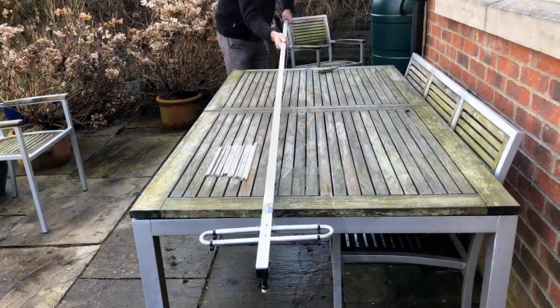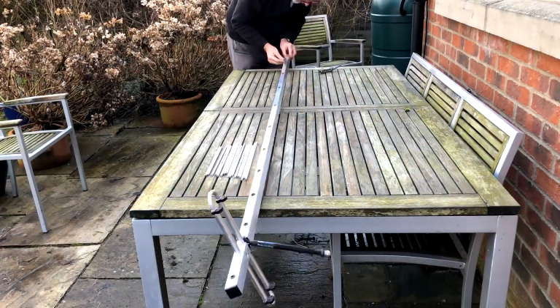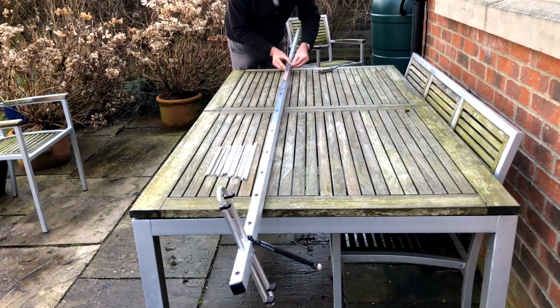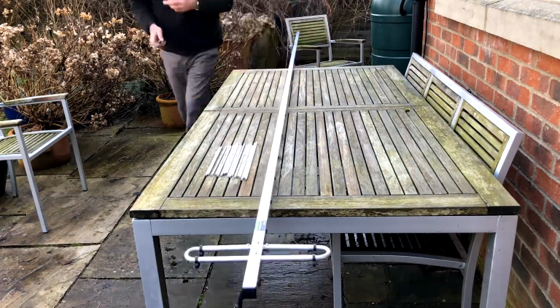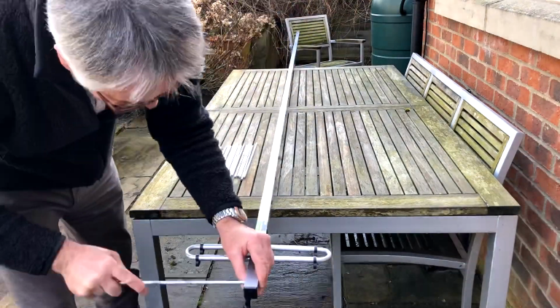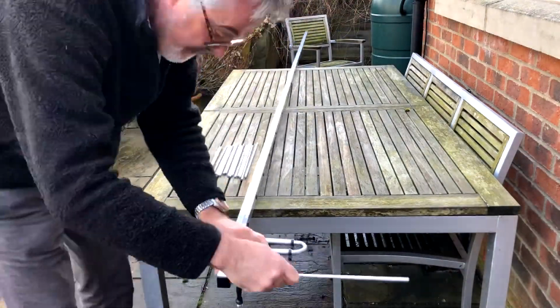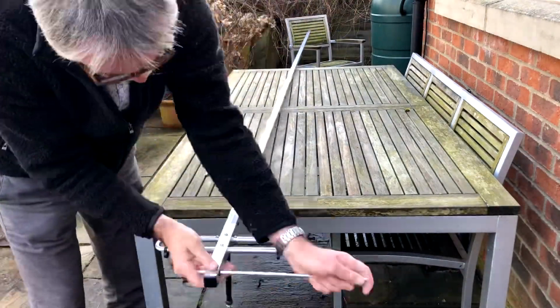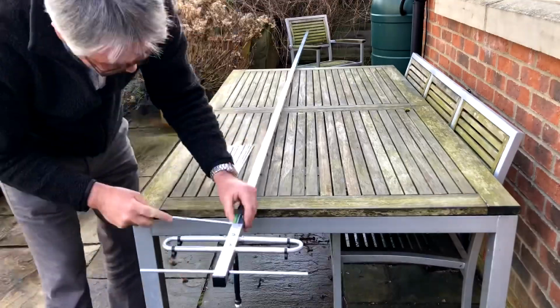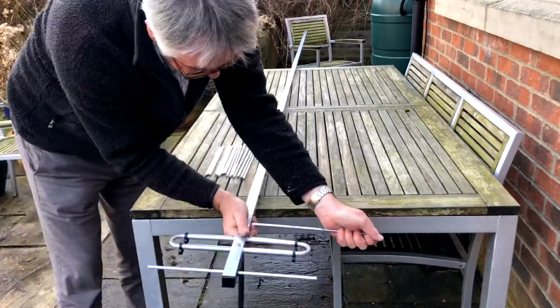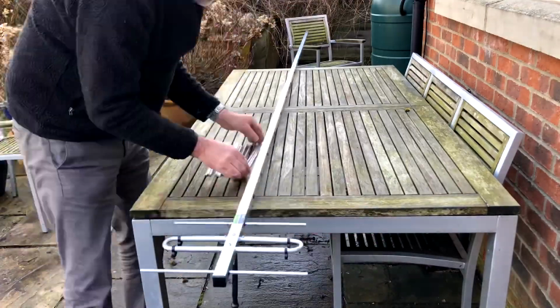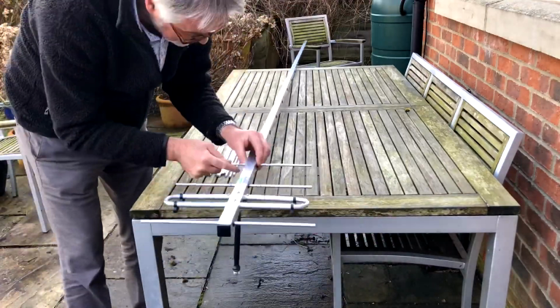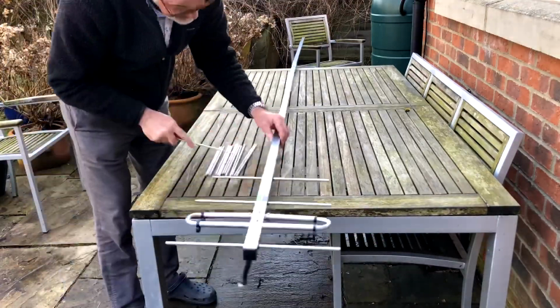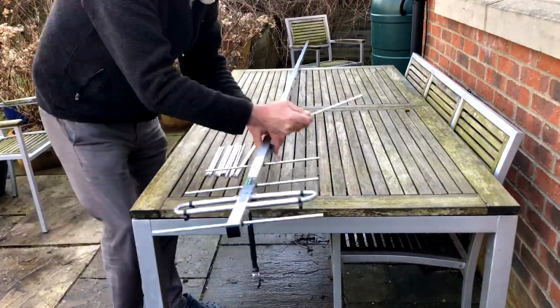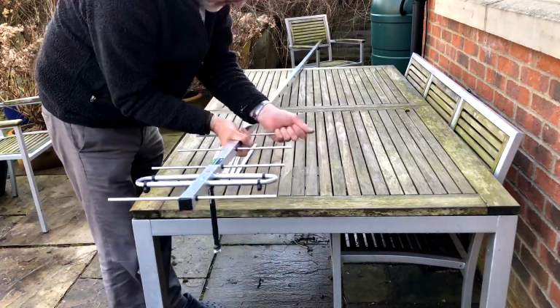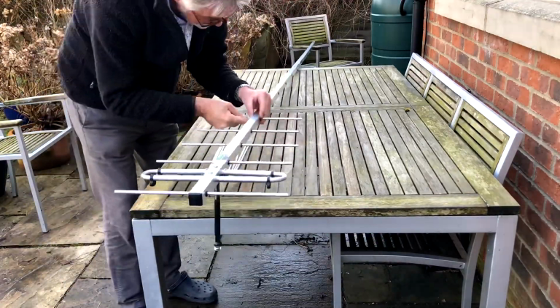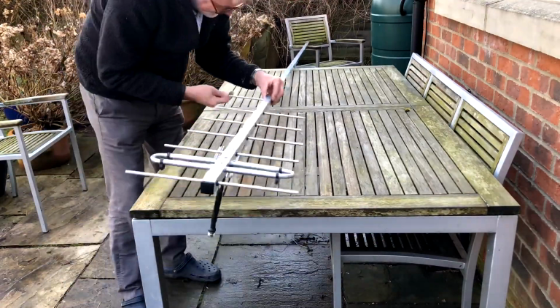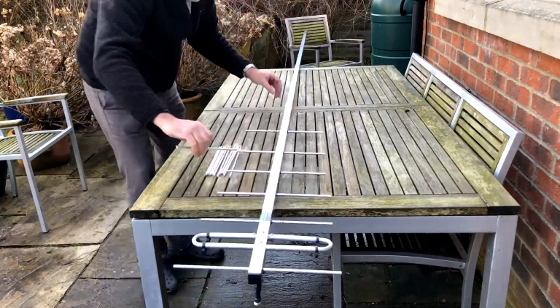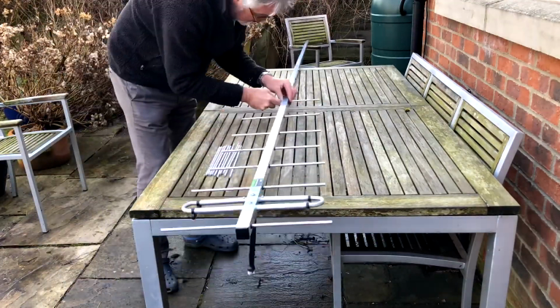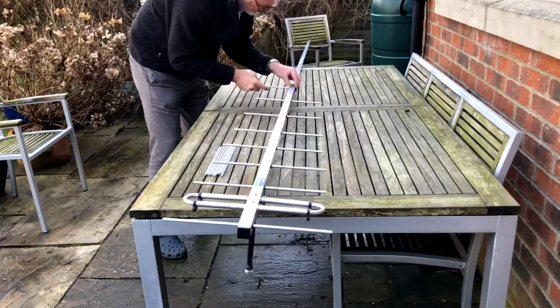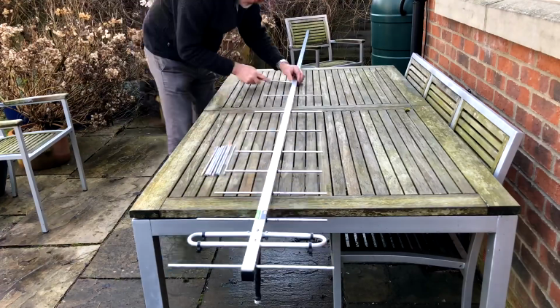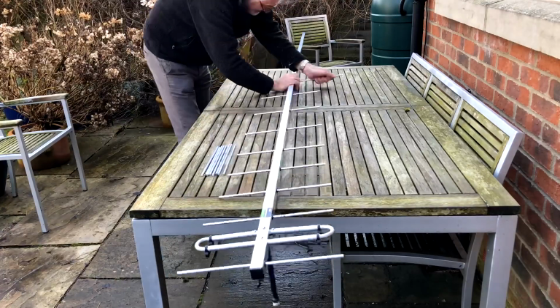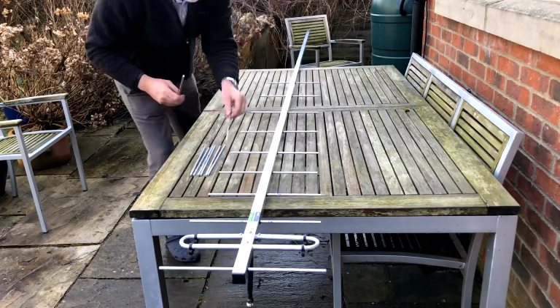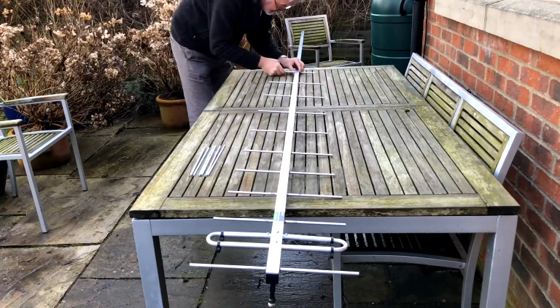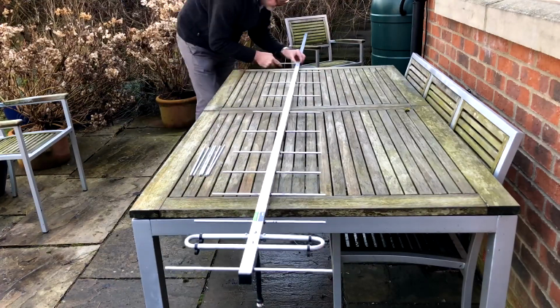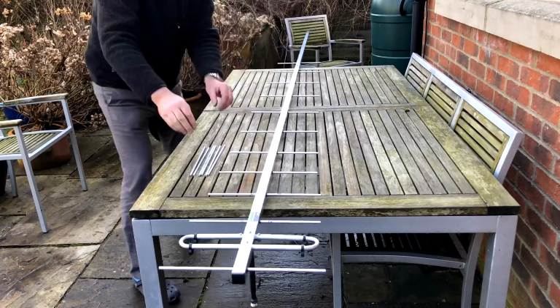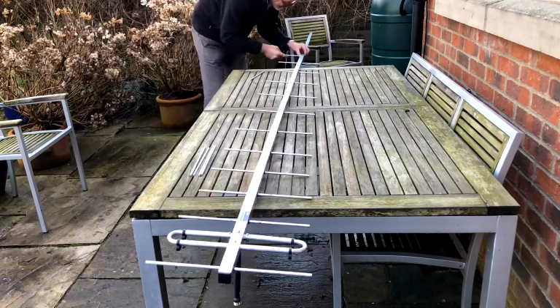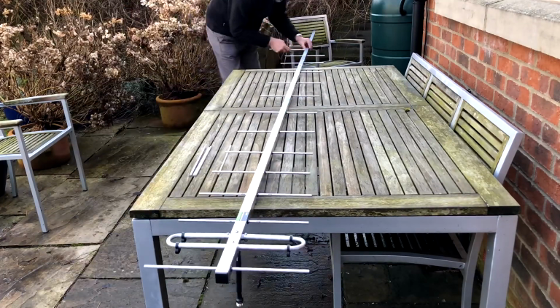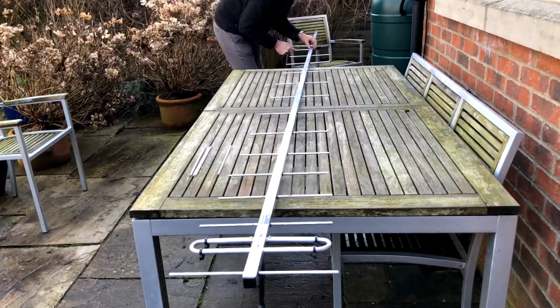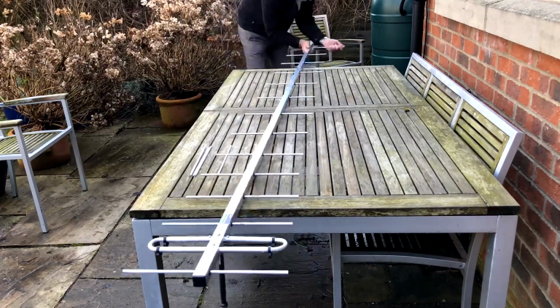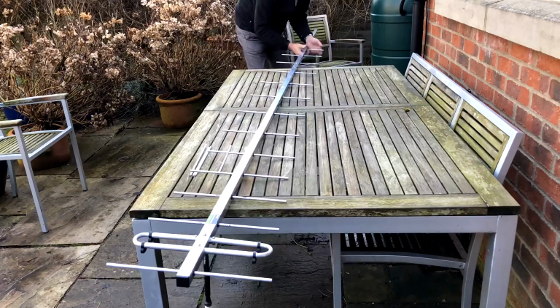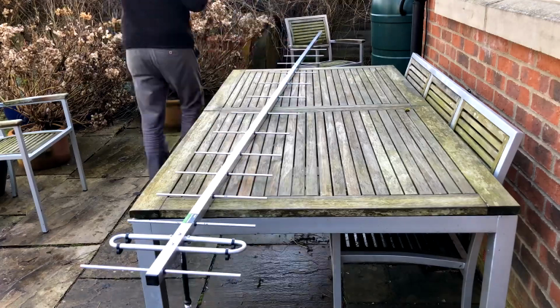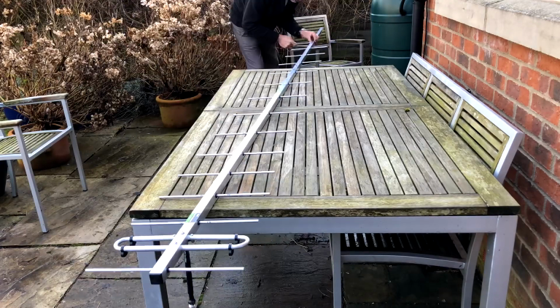Then it was just a case of adding the boom extension and all the elements. You might find that if you're pushing an element through it might resist a little bit, and sometimes it's best to try from either side. They are a snug fit, and once they're in place they're not really going to move, but they're easy to put together.